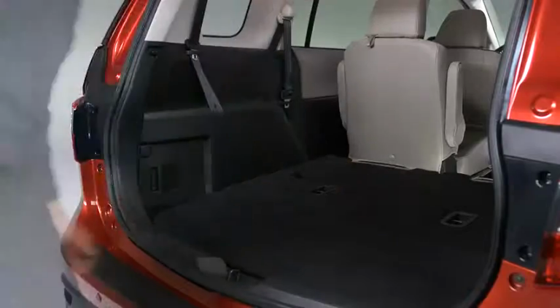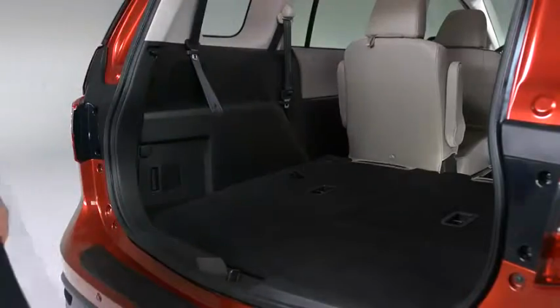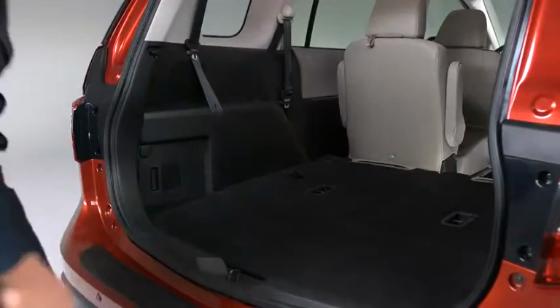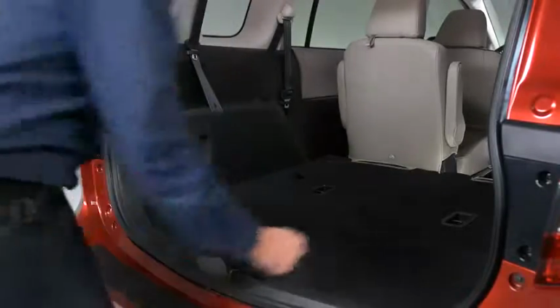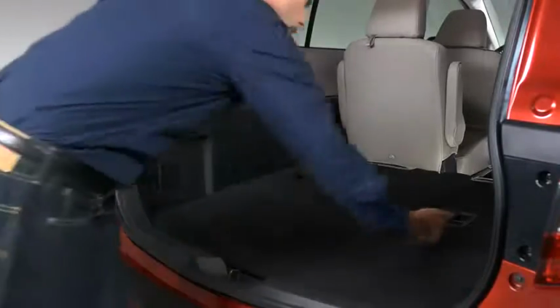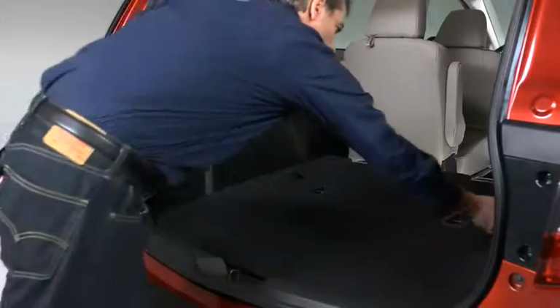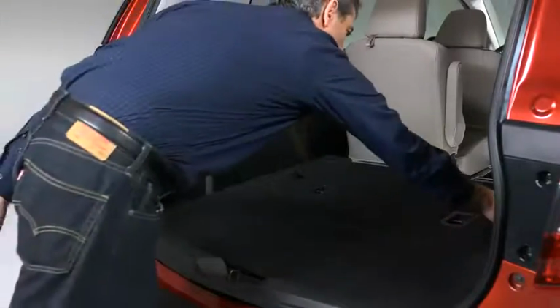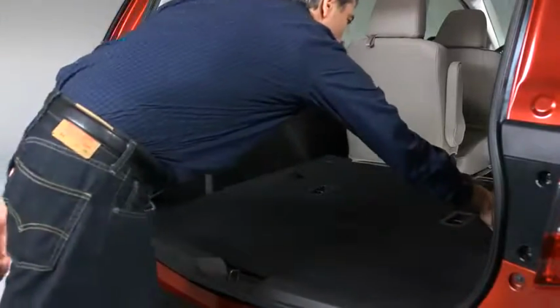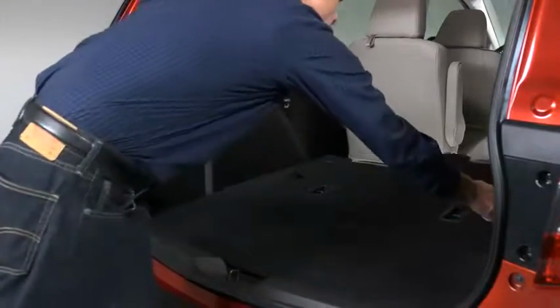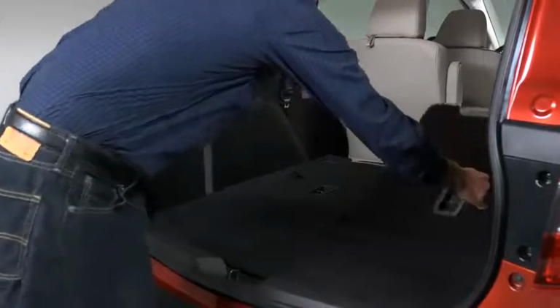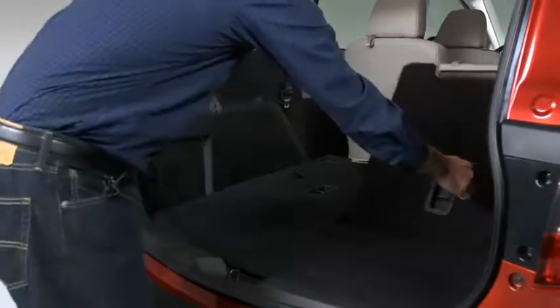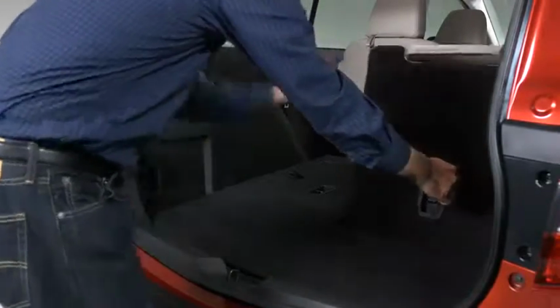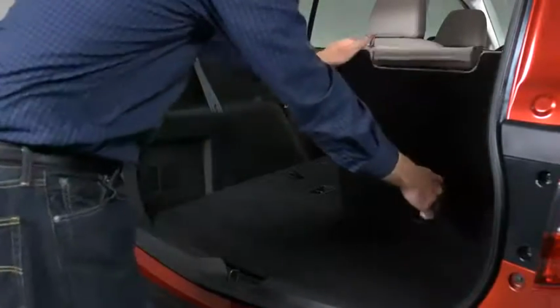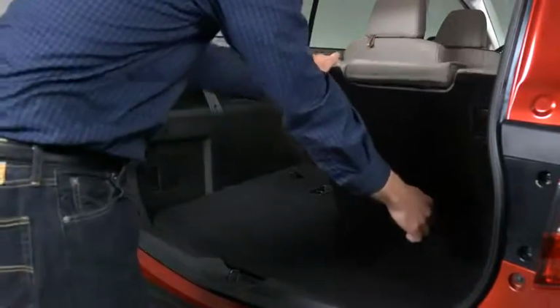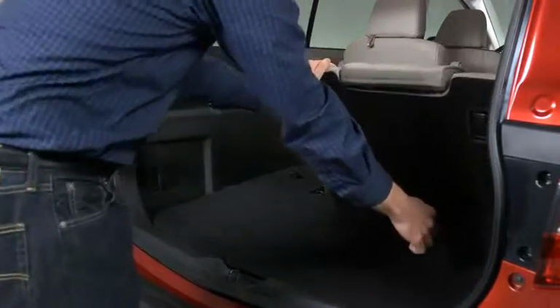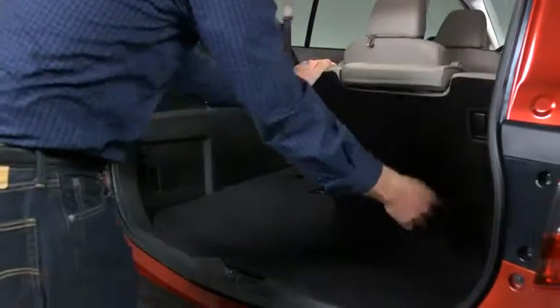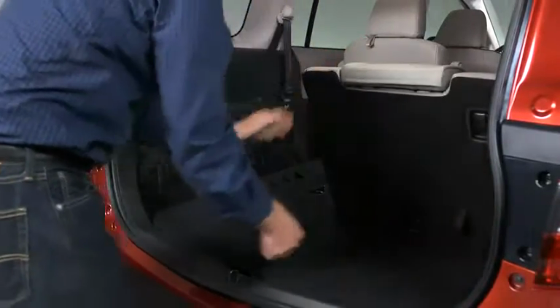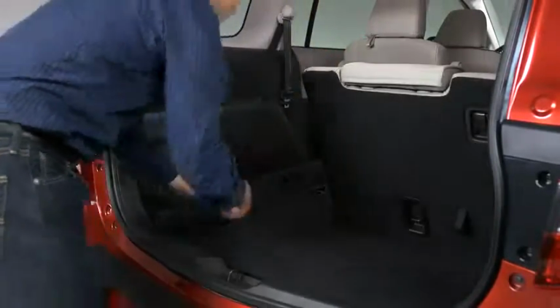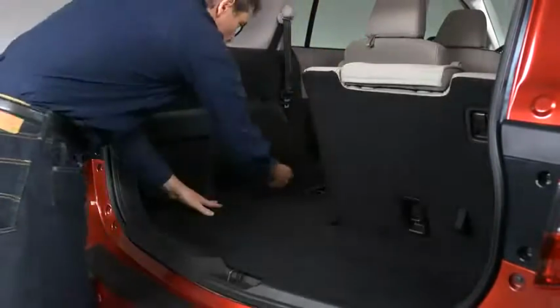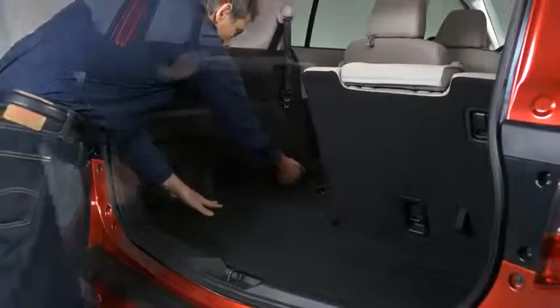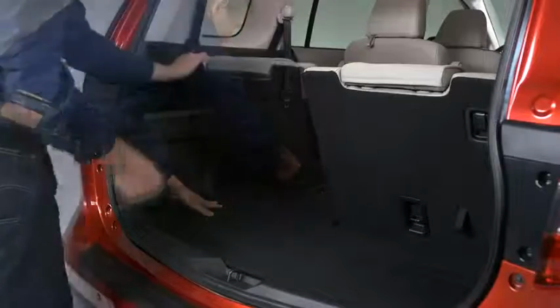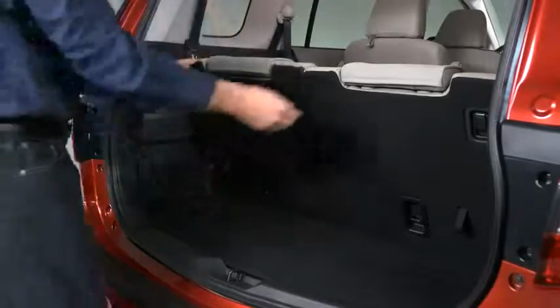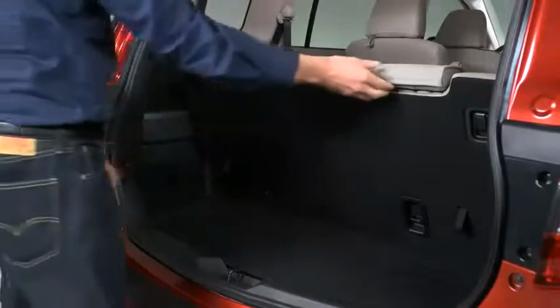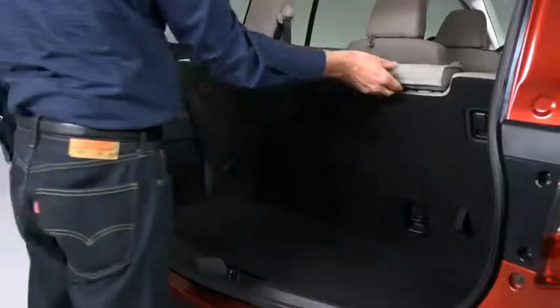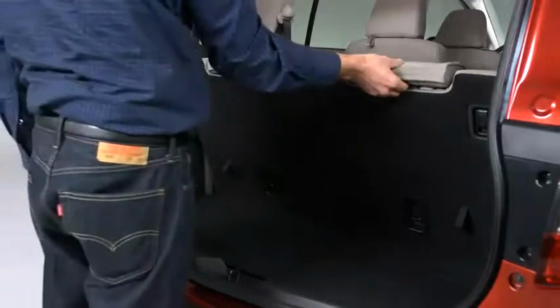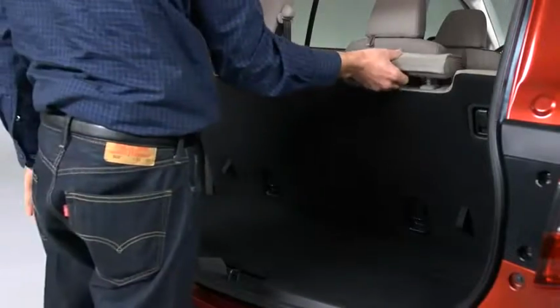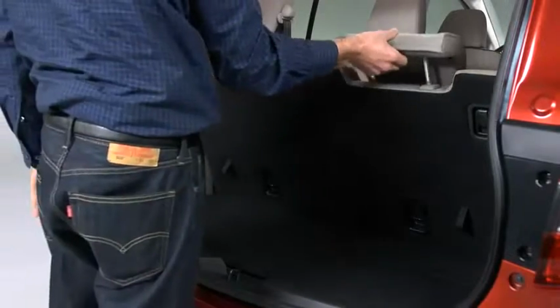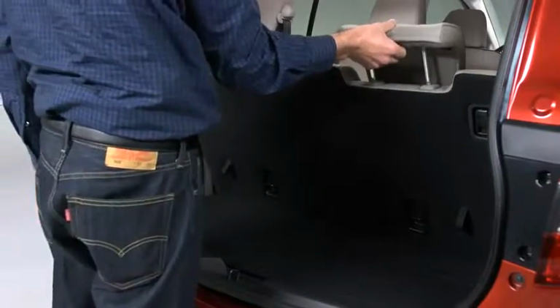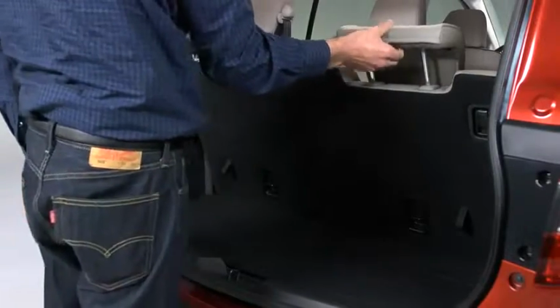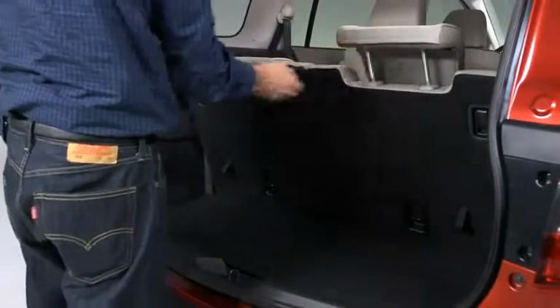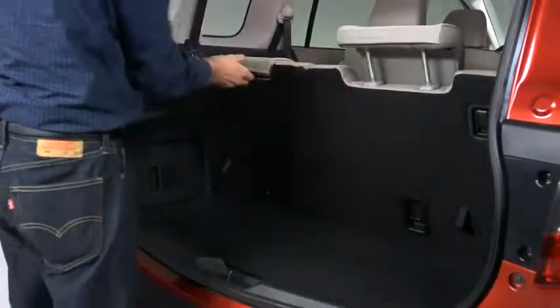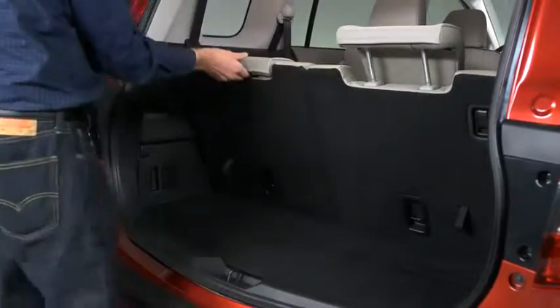To return the seat back to its original position, pull the strap. Lift the head restraint upward to its upright position.